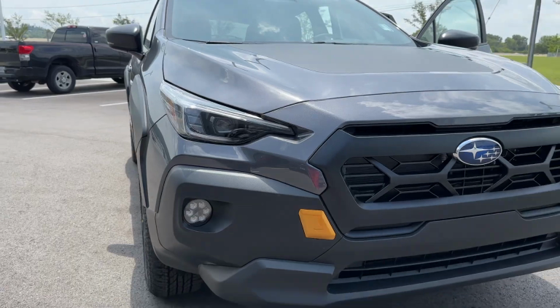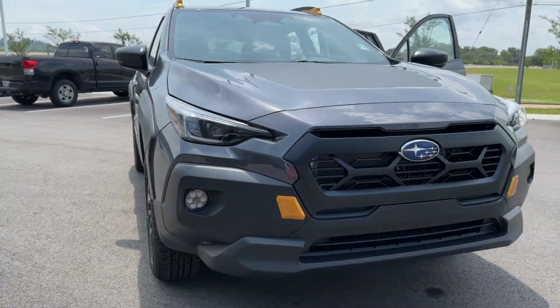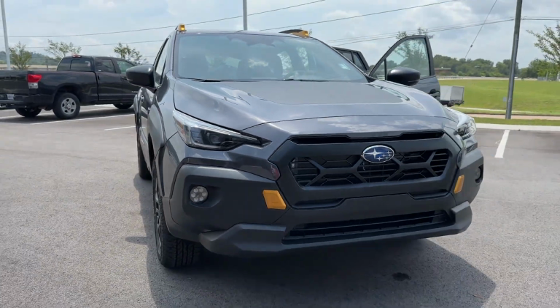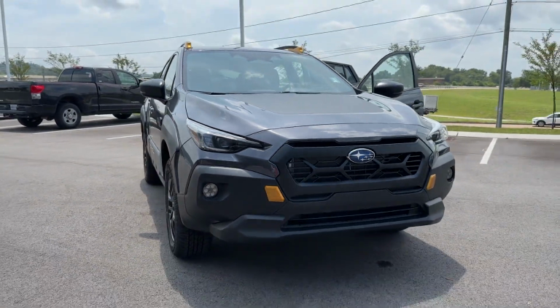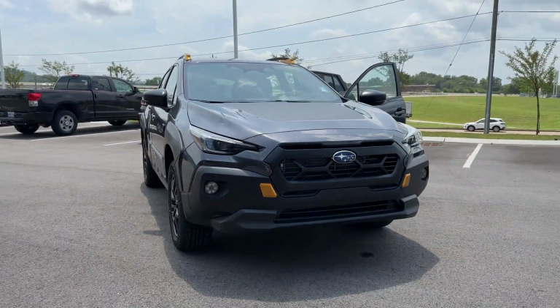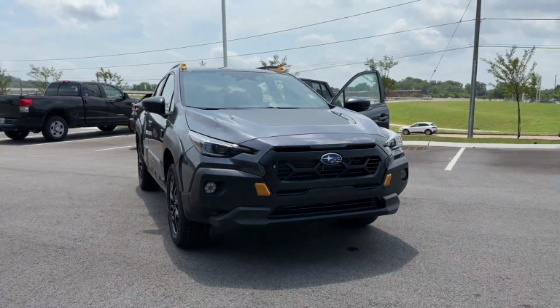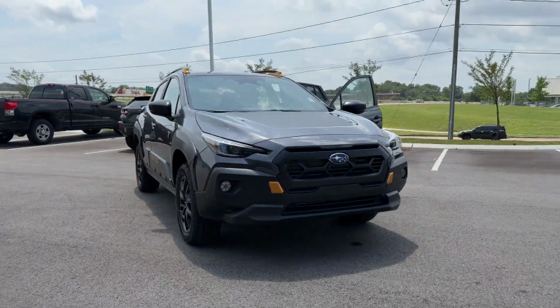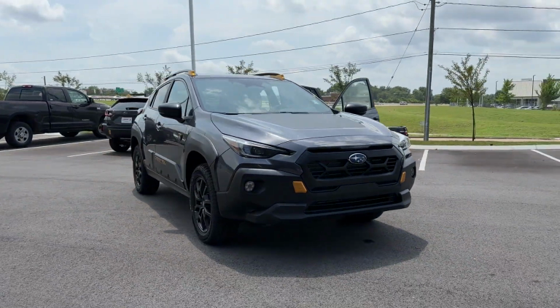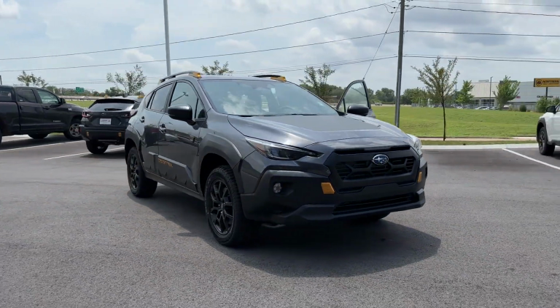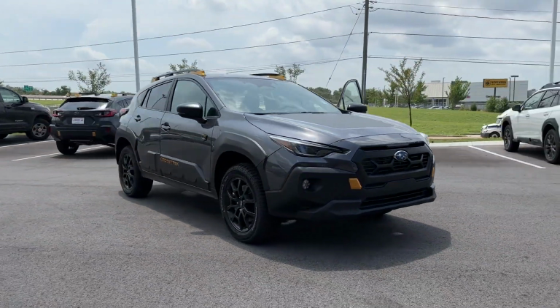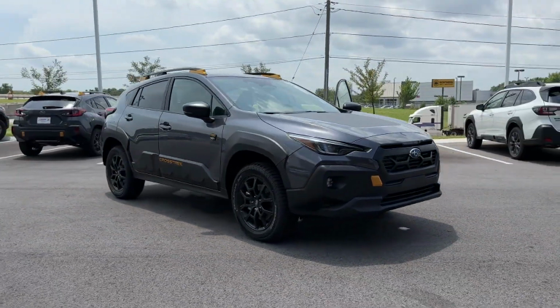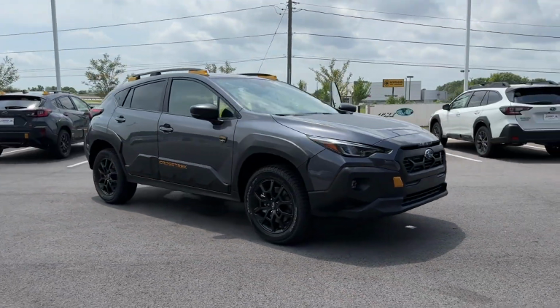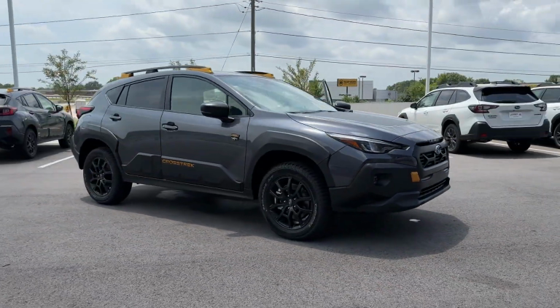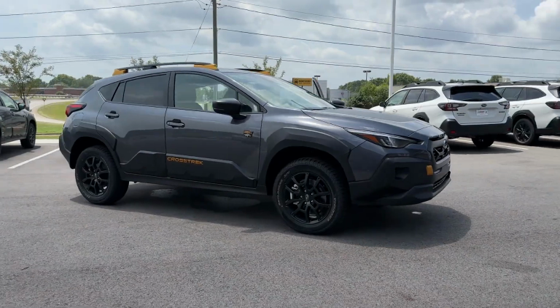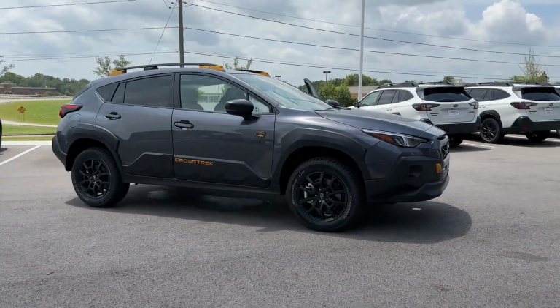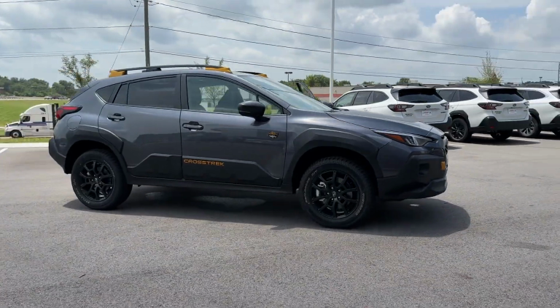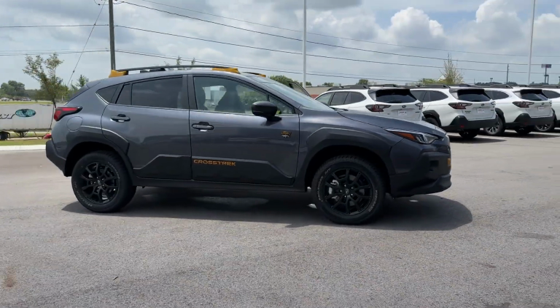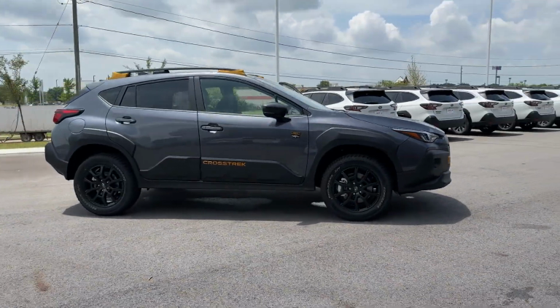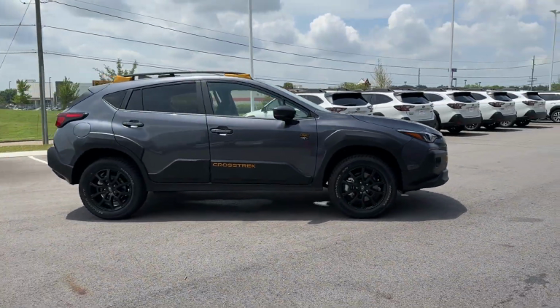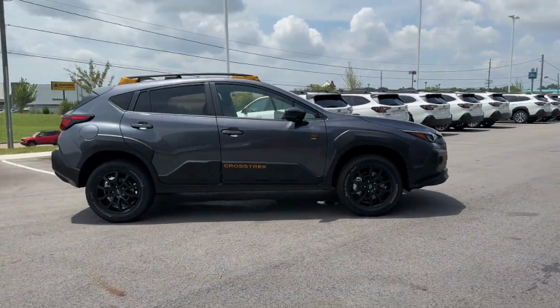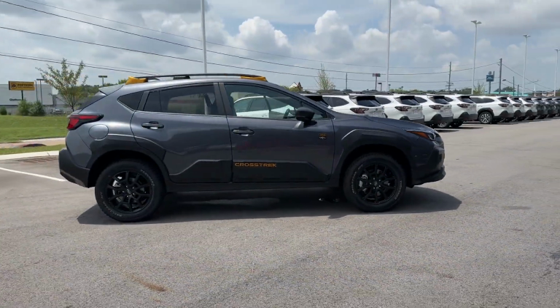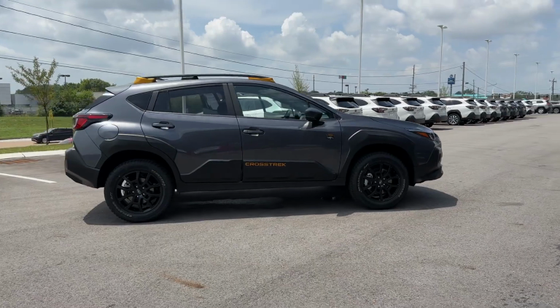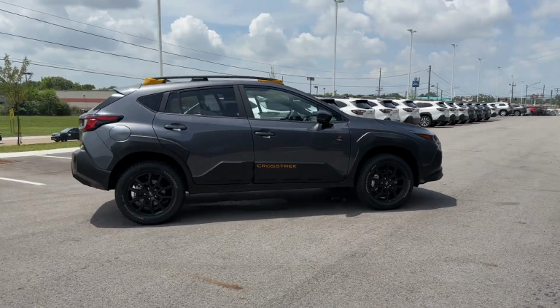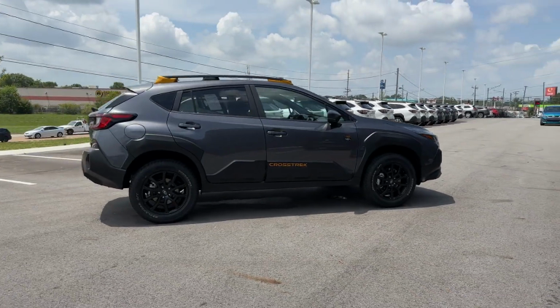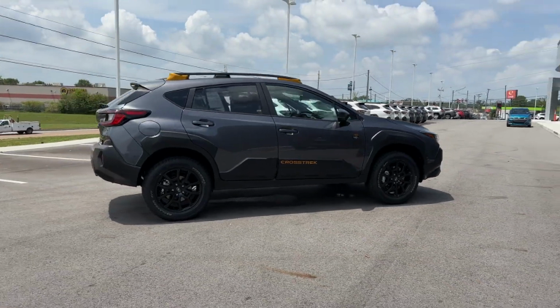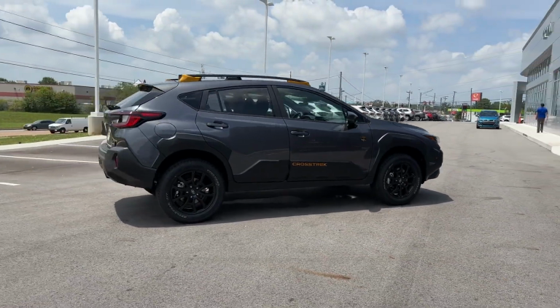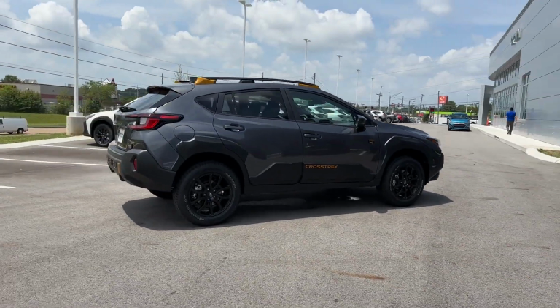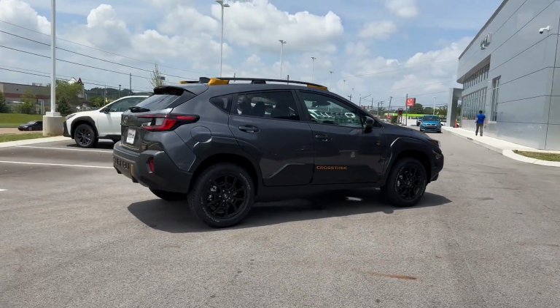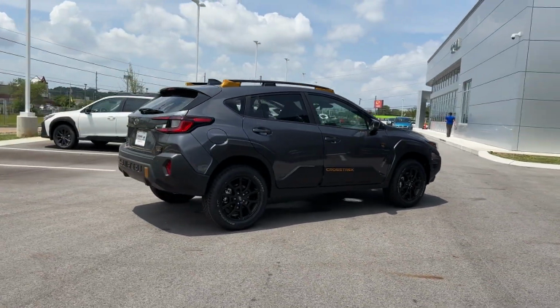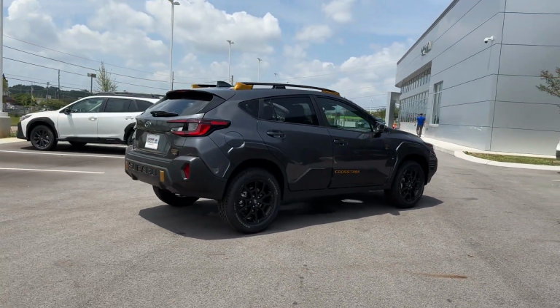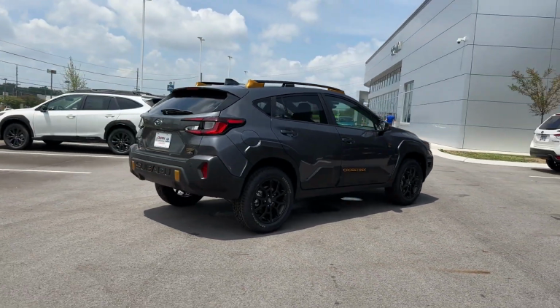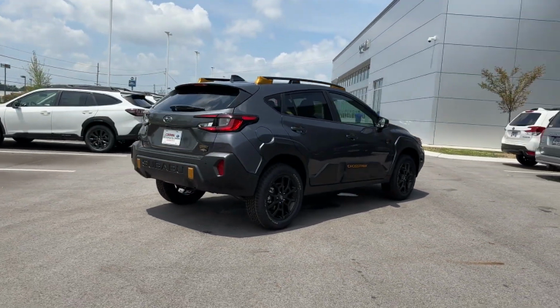2024 Subaru Crosstrek. This SUV offers space as well as power and performance. It's full of phenomenal features that any driver would appreciate, such as...